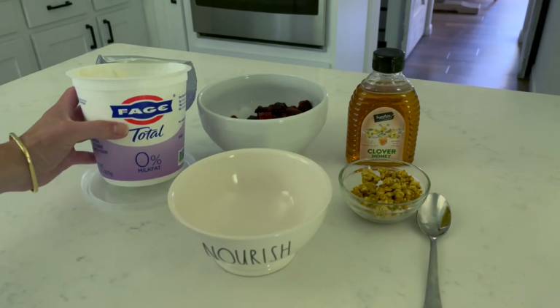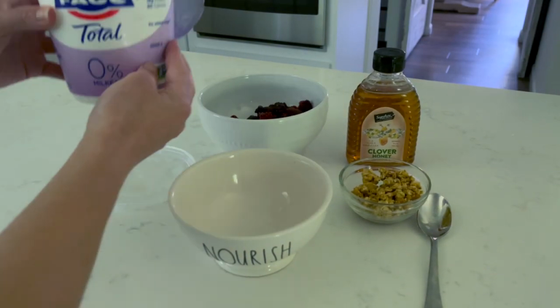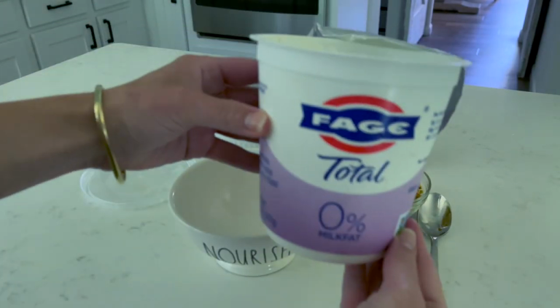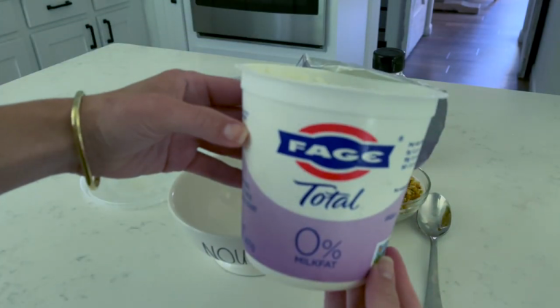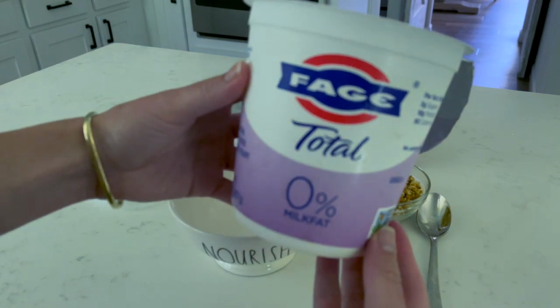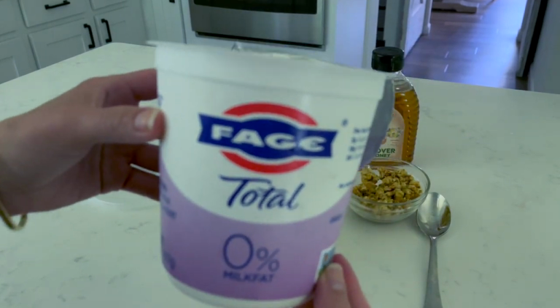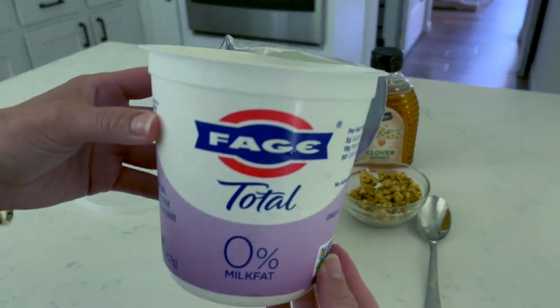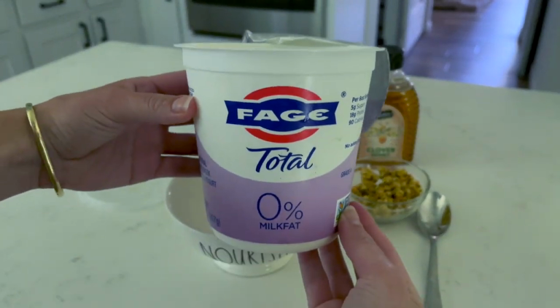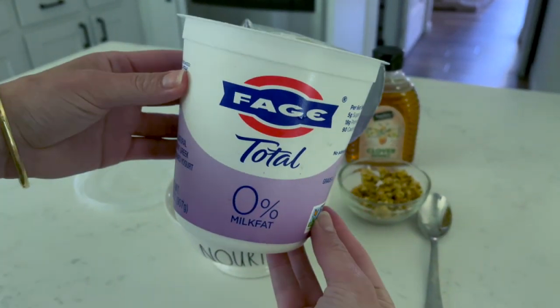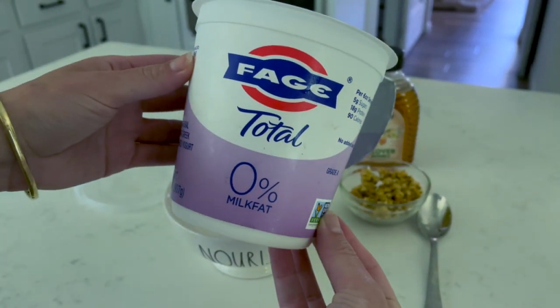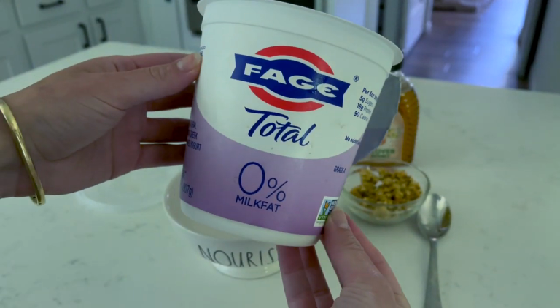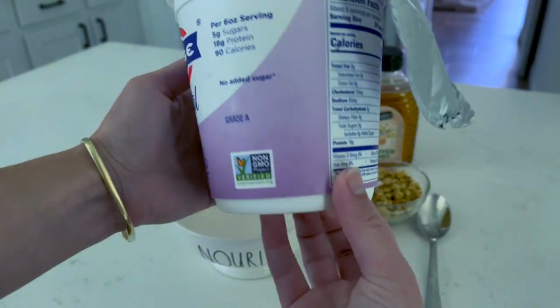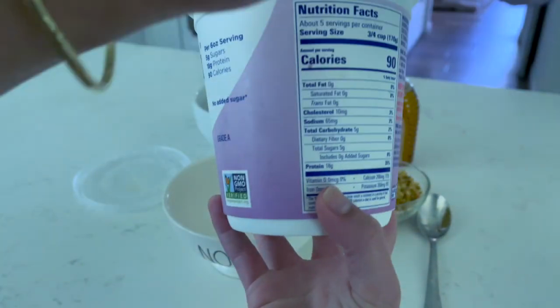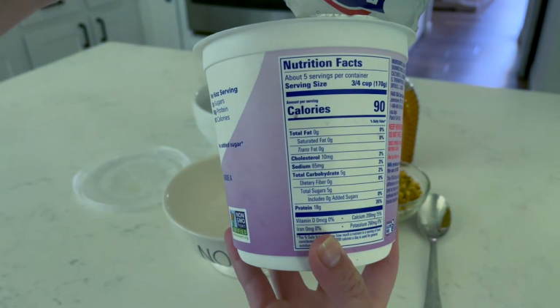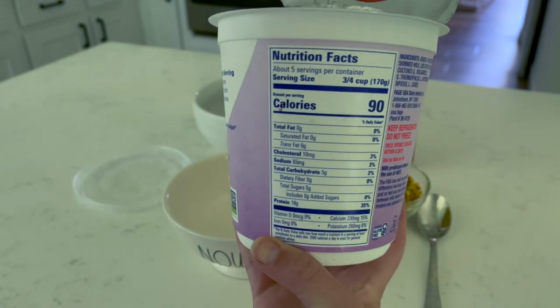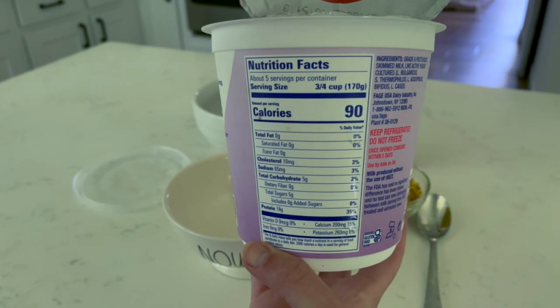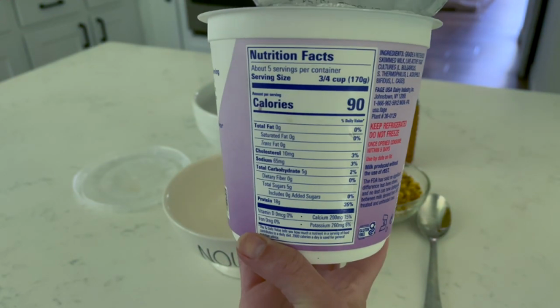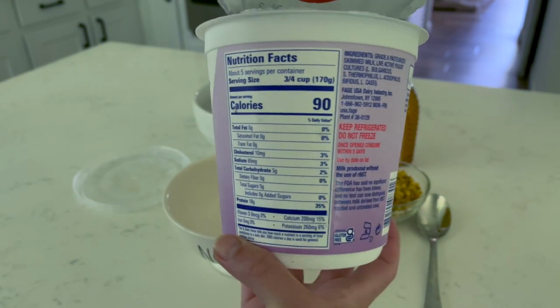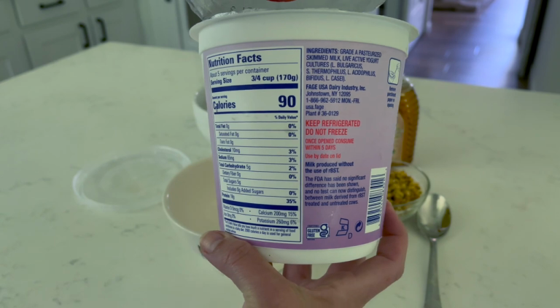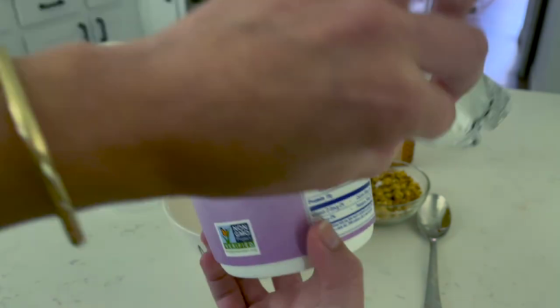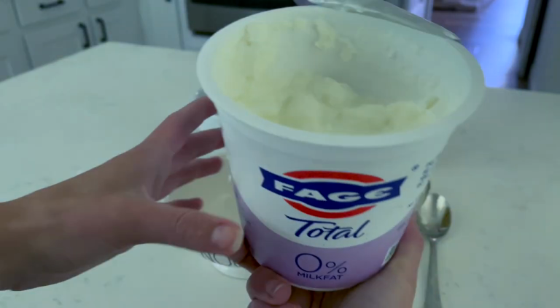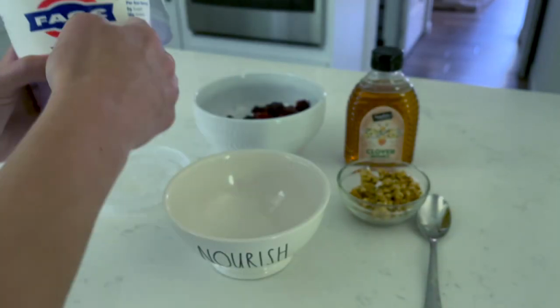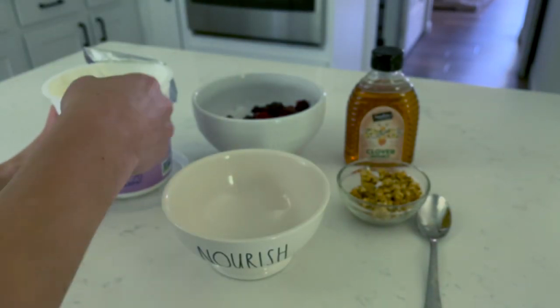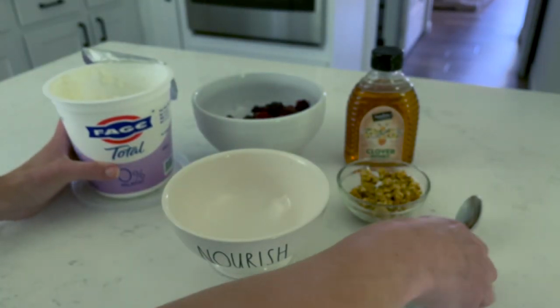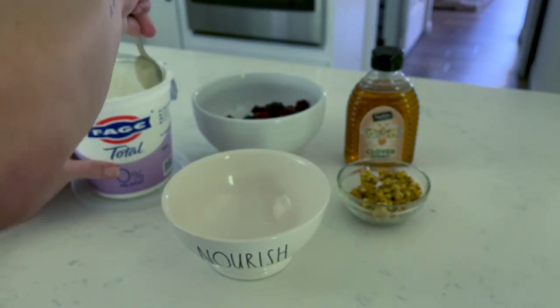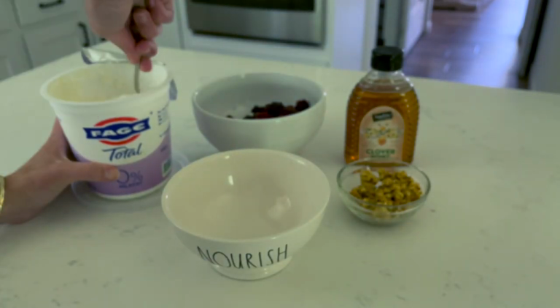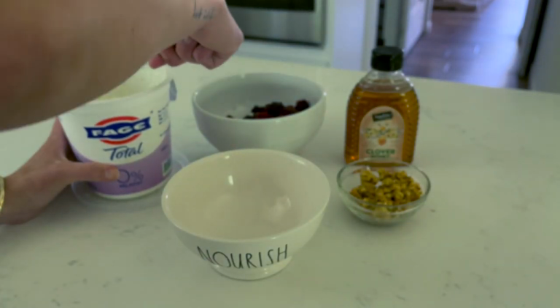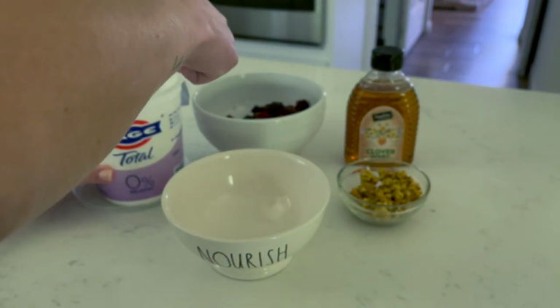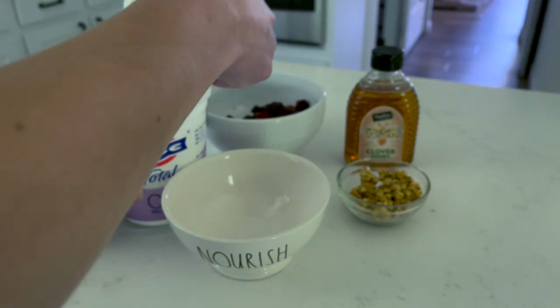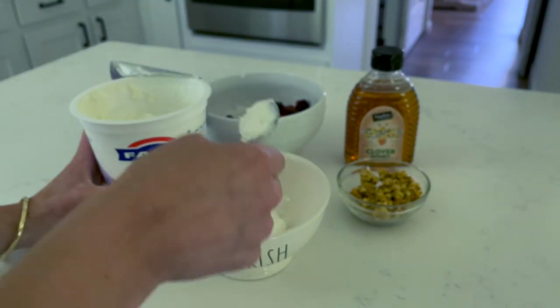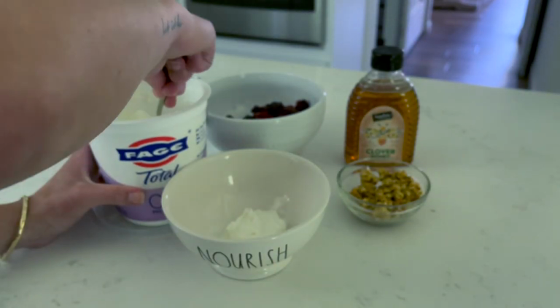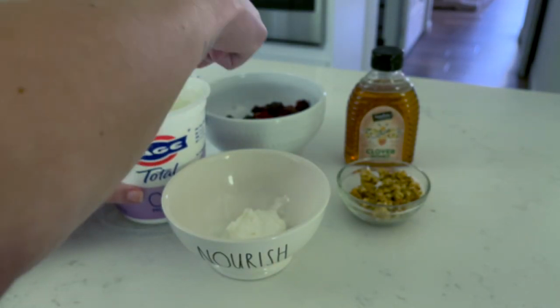Breakfast today is very simple and also a go-to for me. I'm going to take a serving of my Faya Total Zero Greek yogurt. I love this for parfaits and smoothies. It's super high in protein, zero grams of fat and only five carbs.